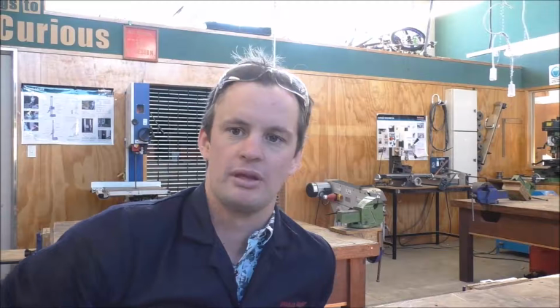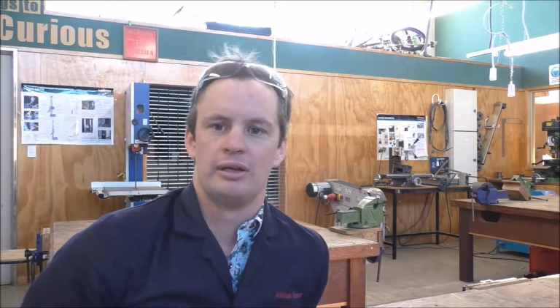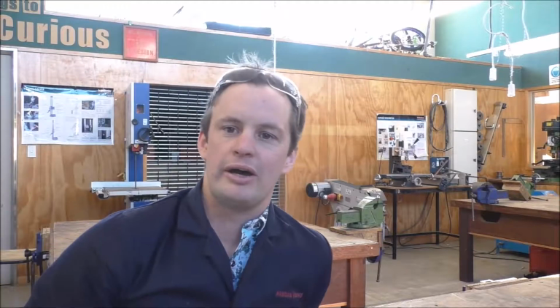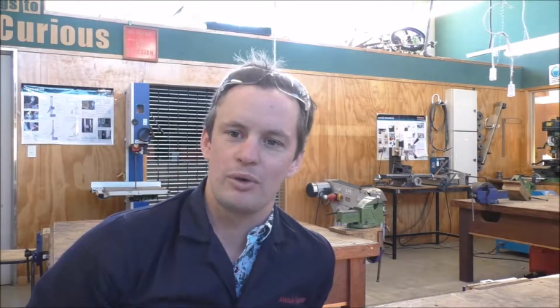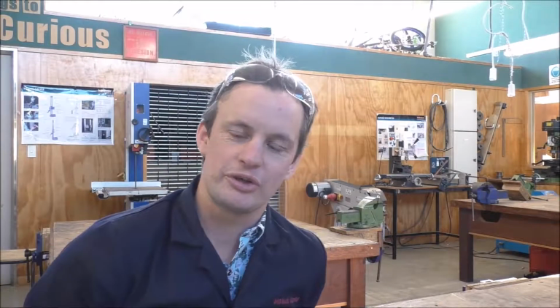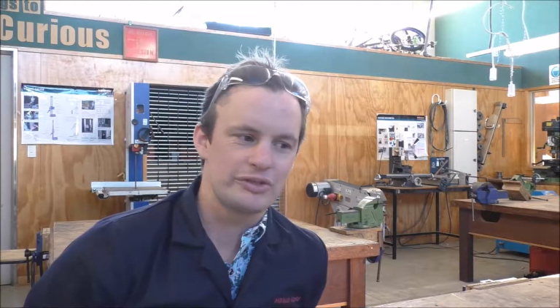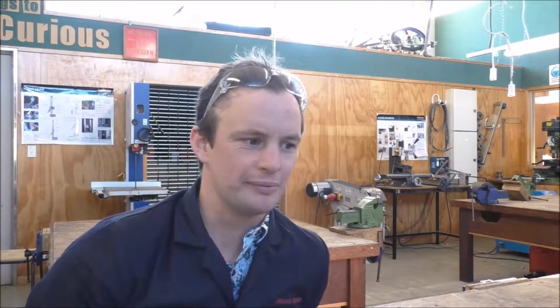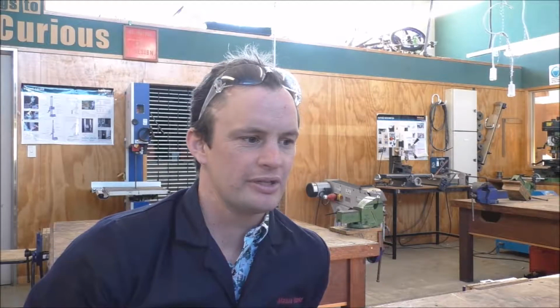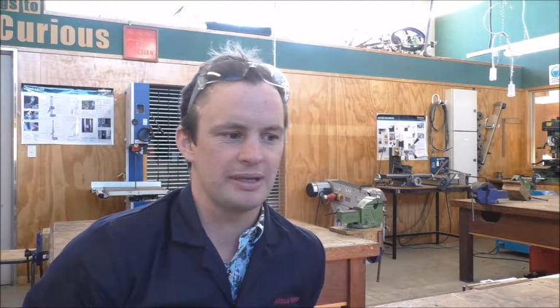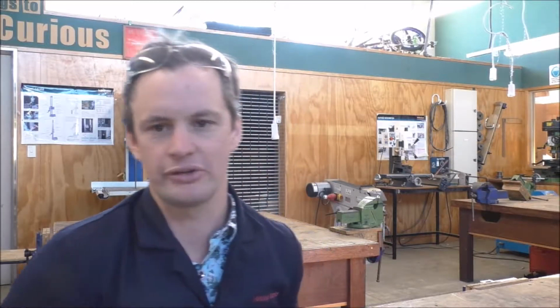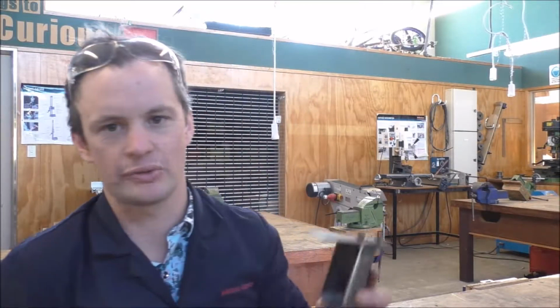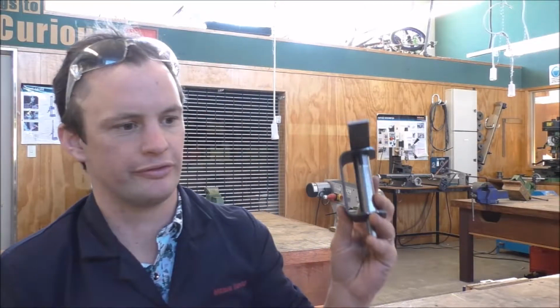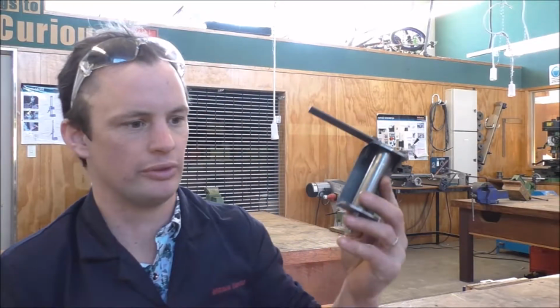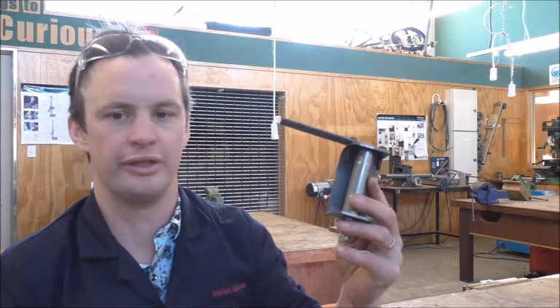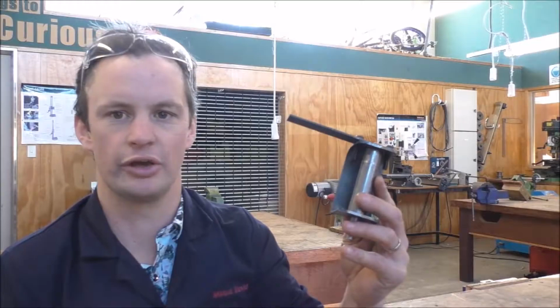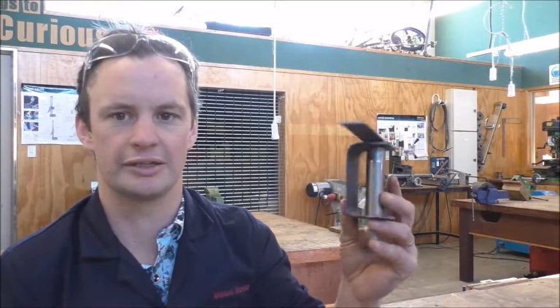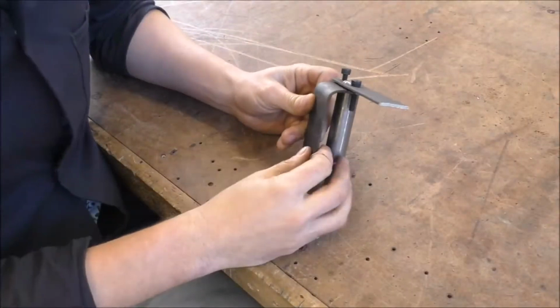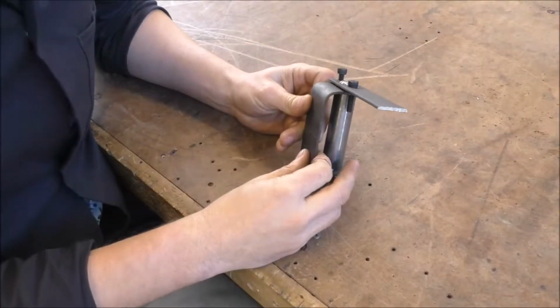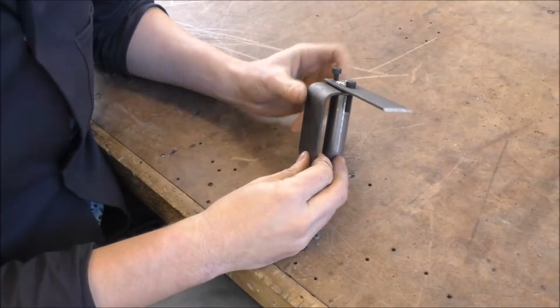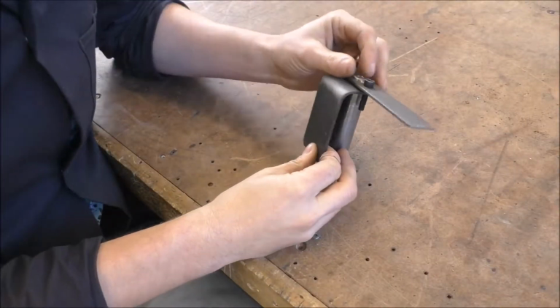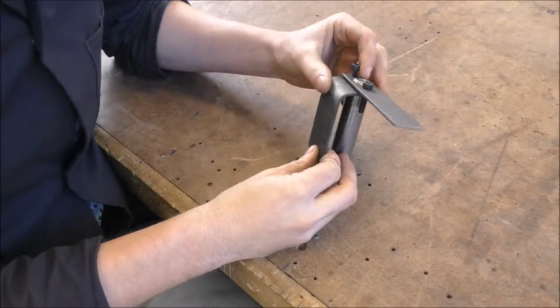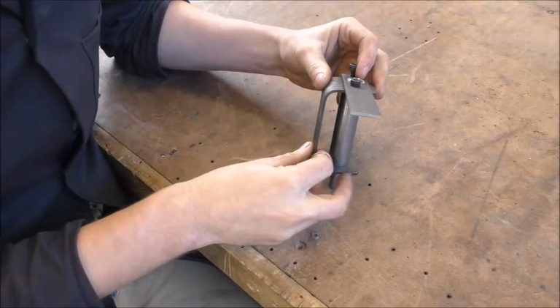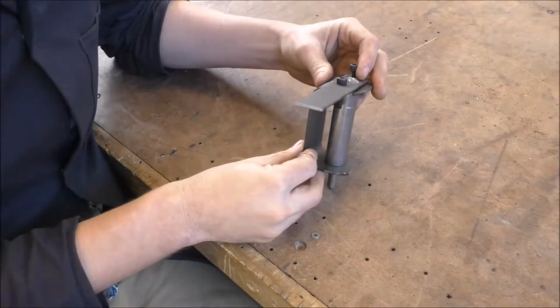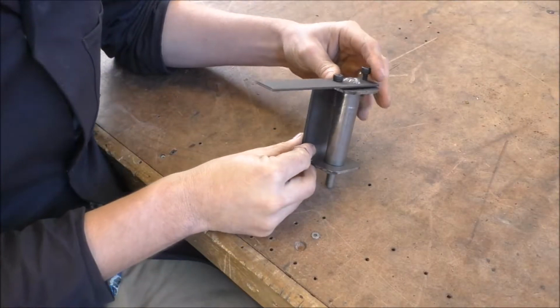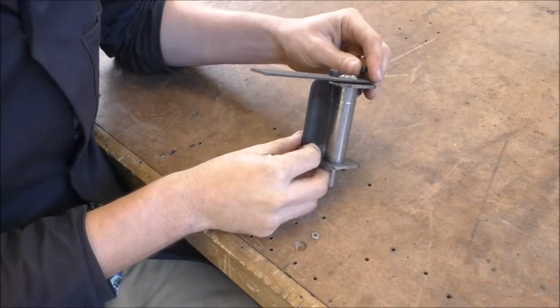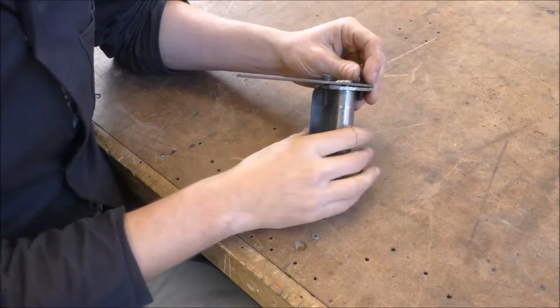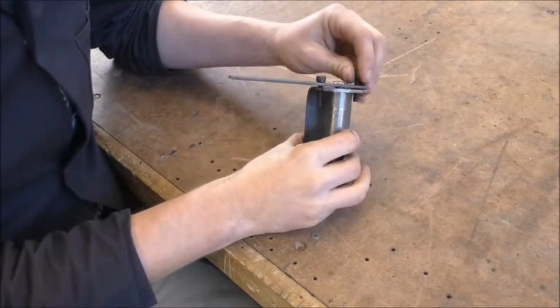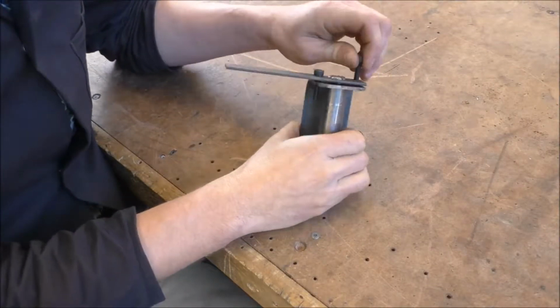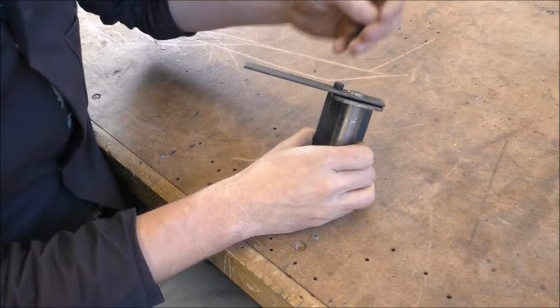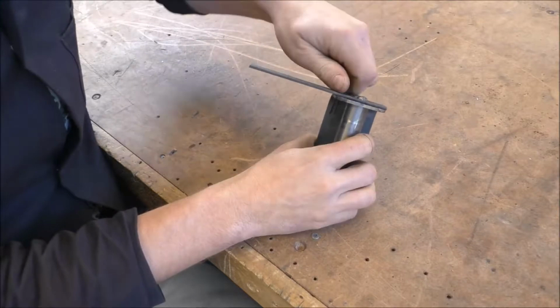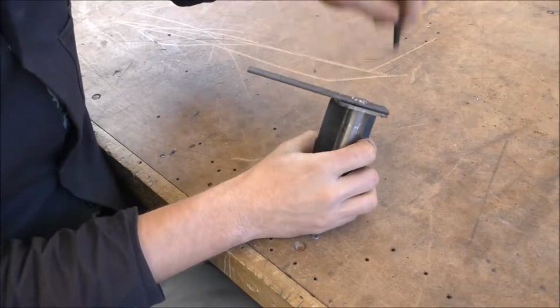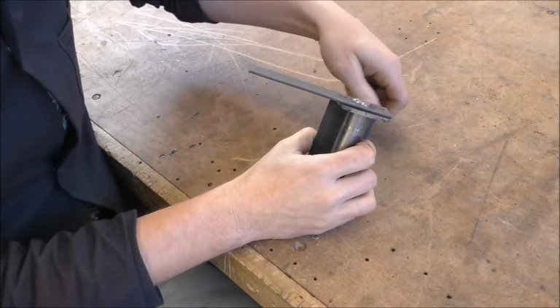What I'm showing you in this video is how to make the steering knuckles for the go-kart. This is the finished knuckle here and it's made up of several parts.